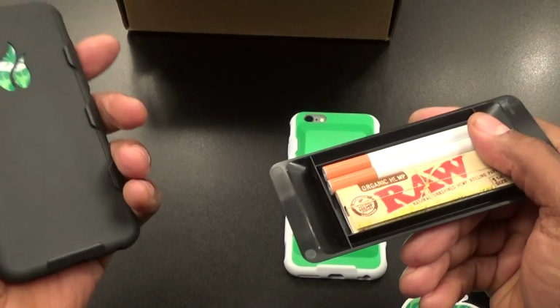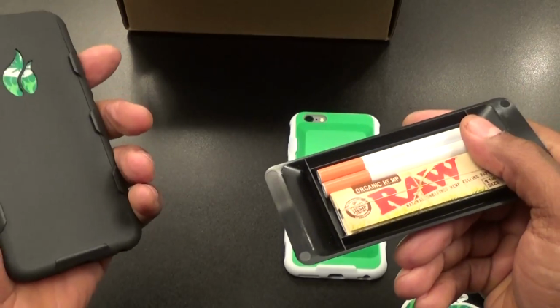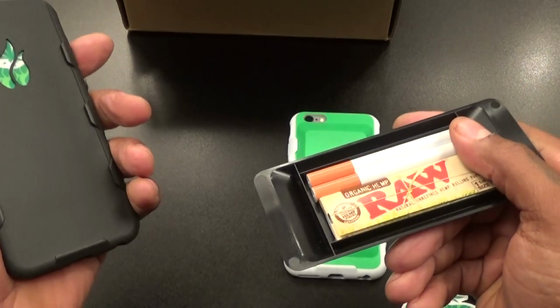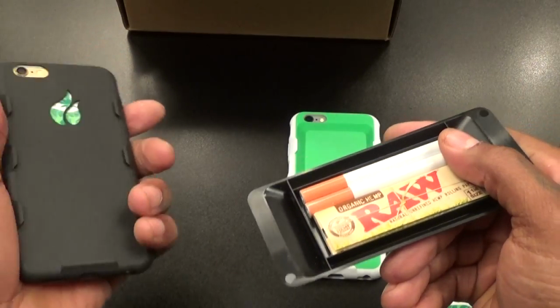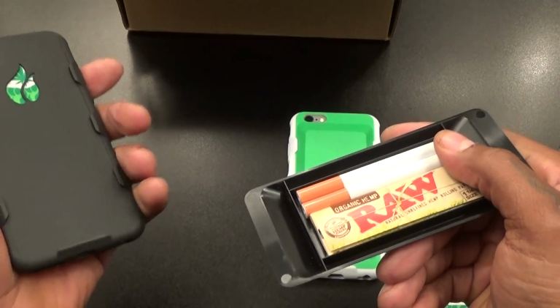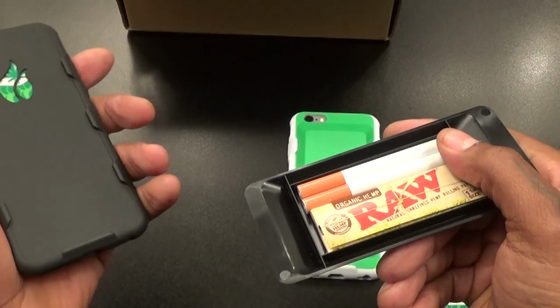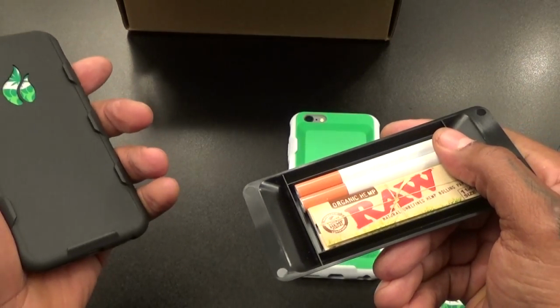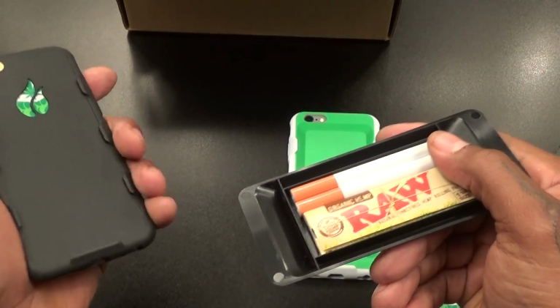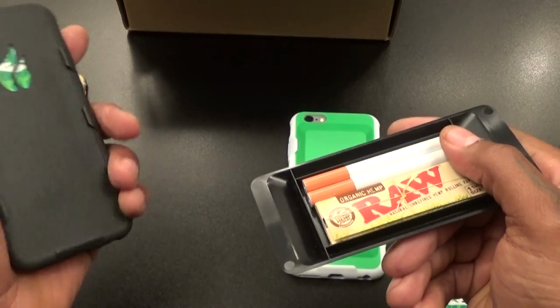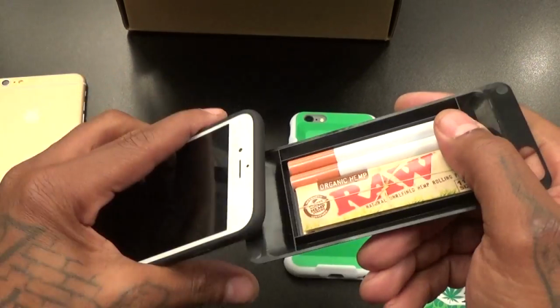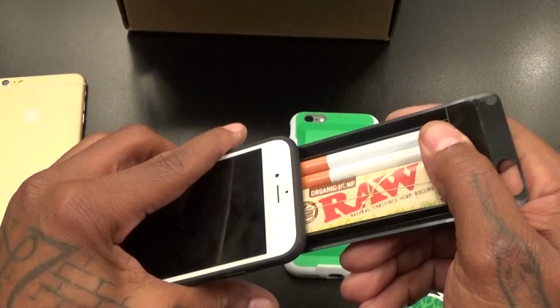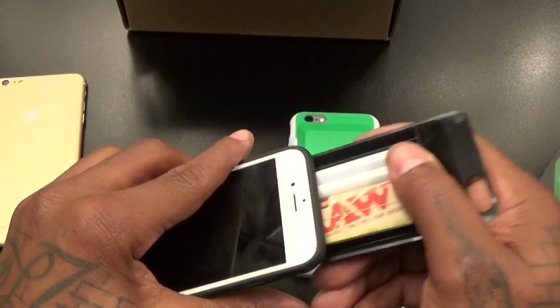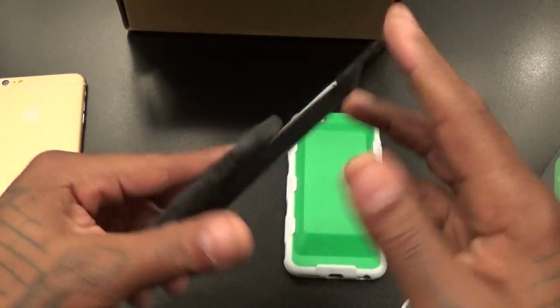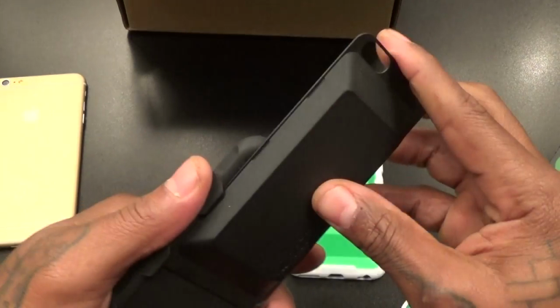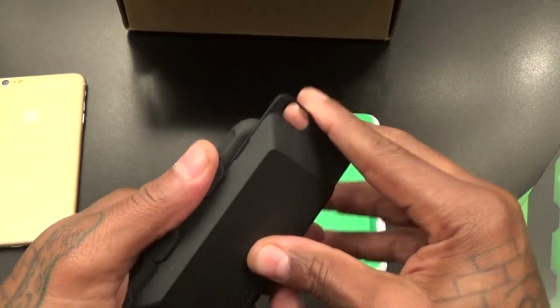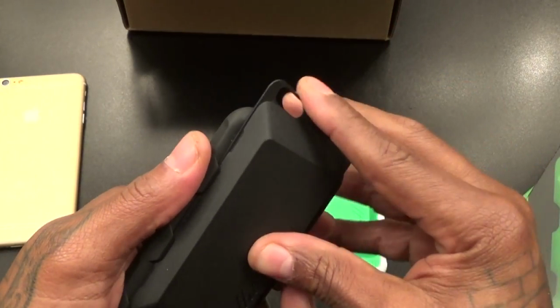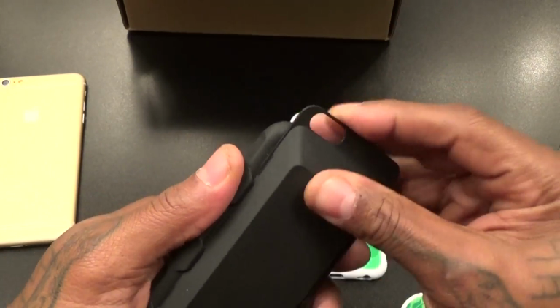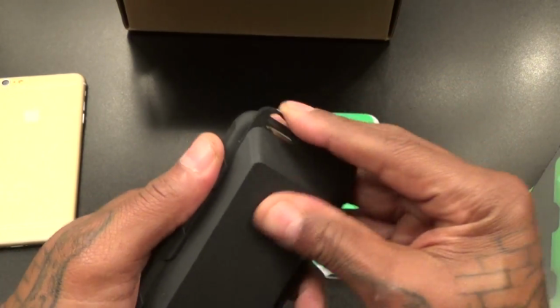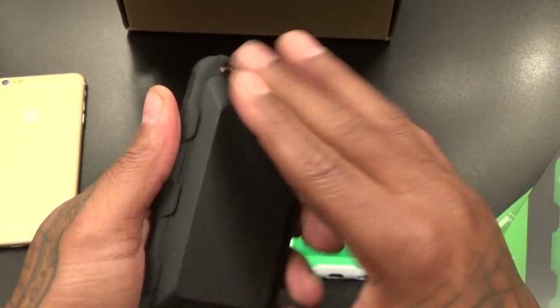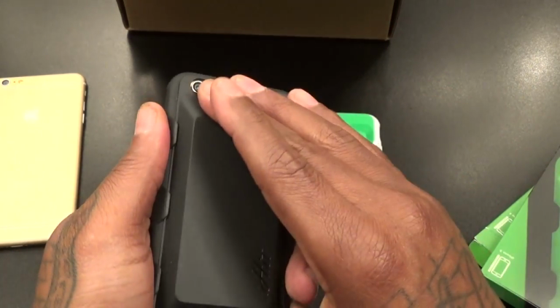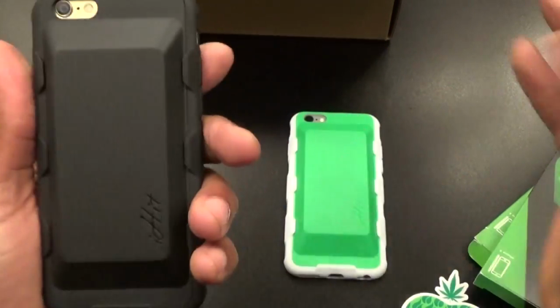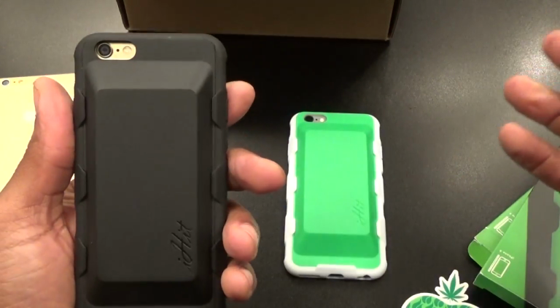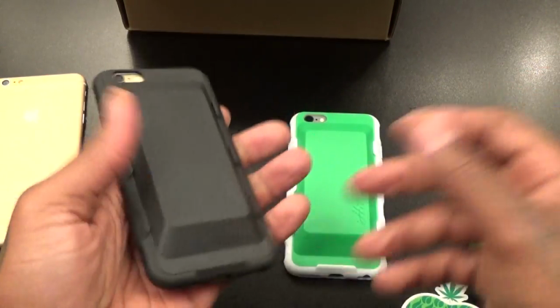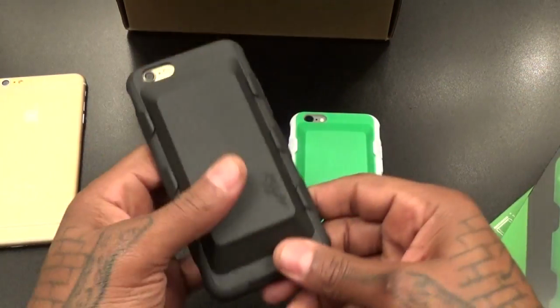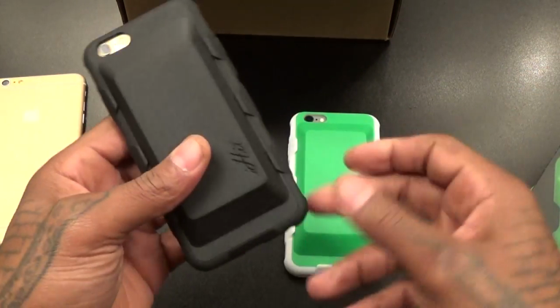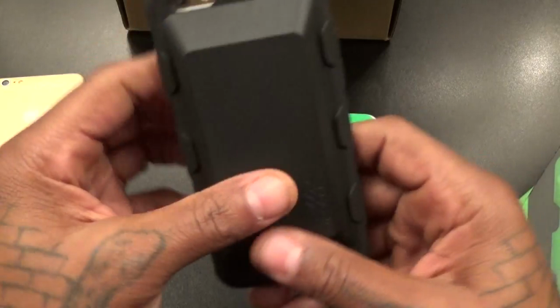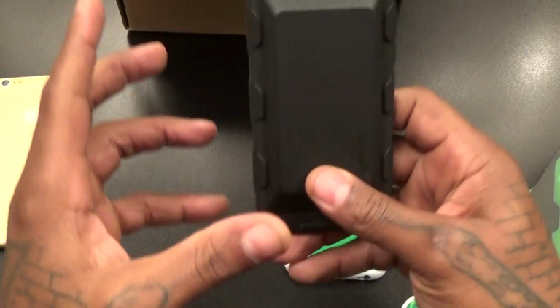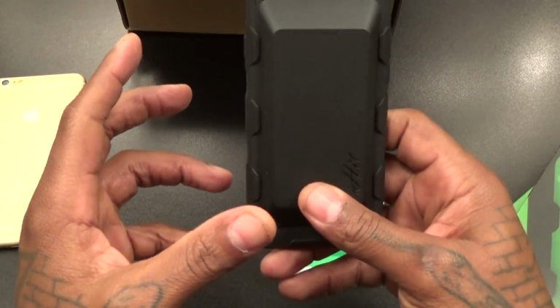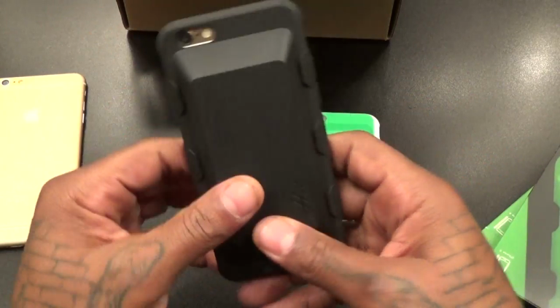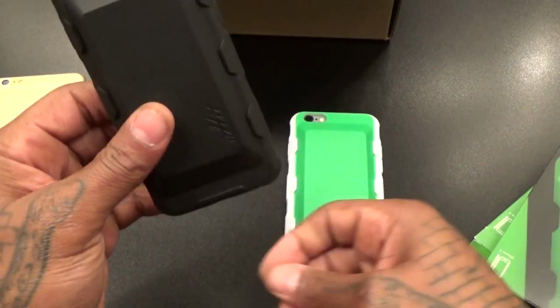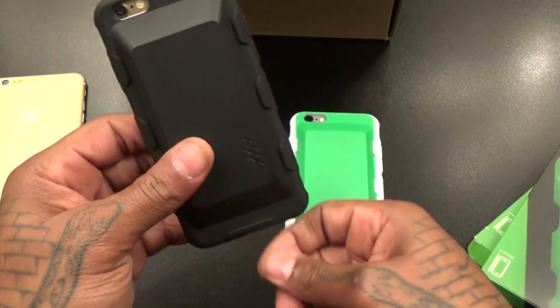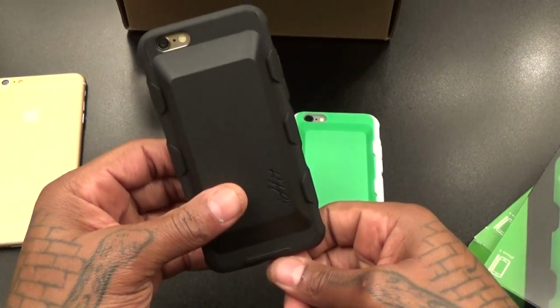When you're rolling around after the club or after that event and you got your stash still on you — don't put it in the glove compartment, that's the first place they look. Don't put it in your pocket. Put it right here on your phone, just like this, and put your phone on a dock in your car charging.